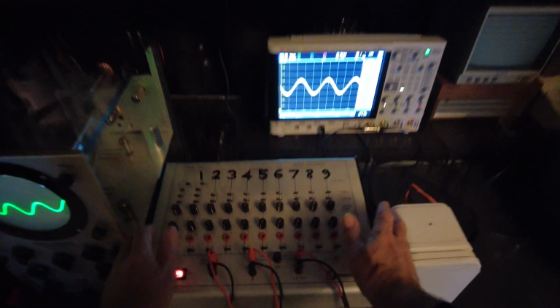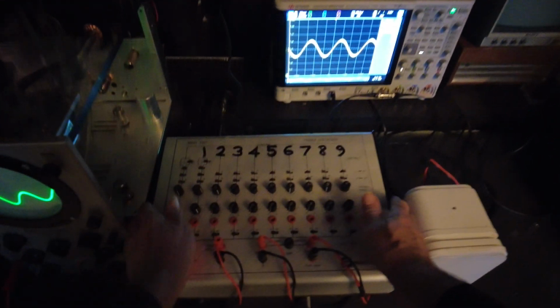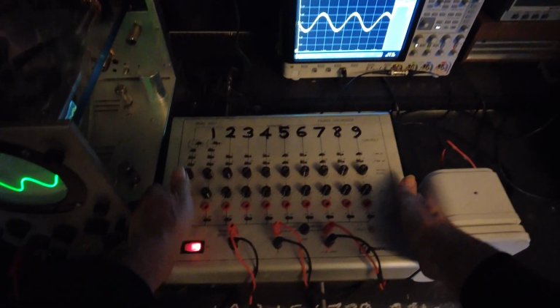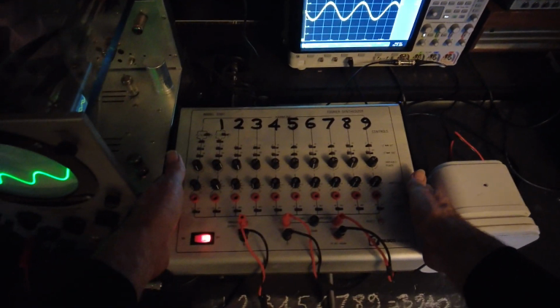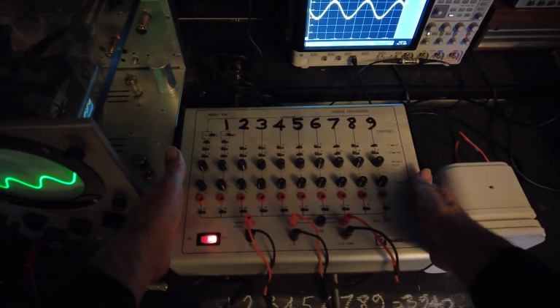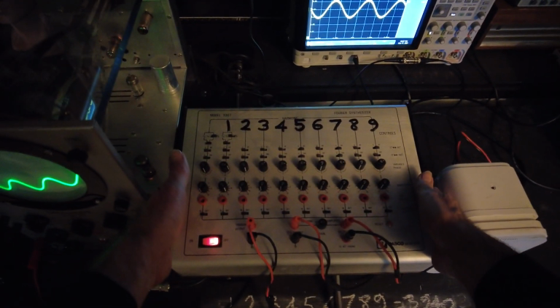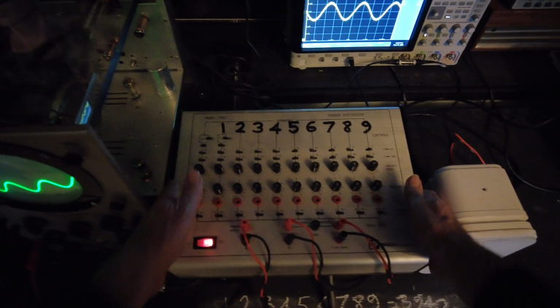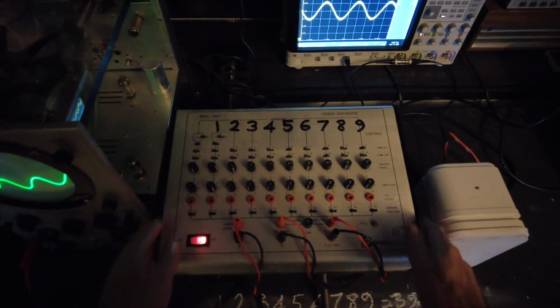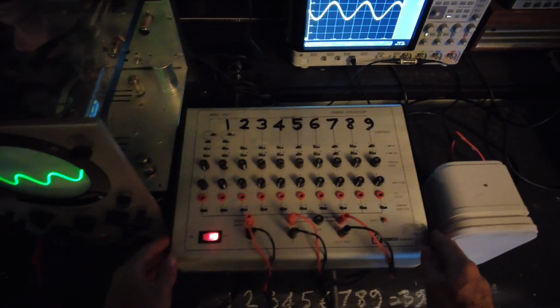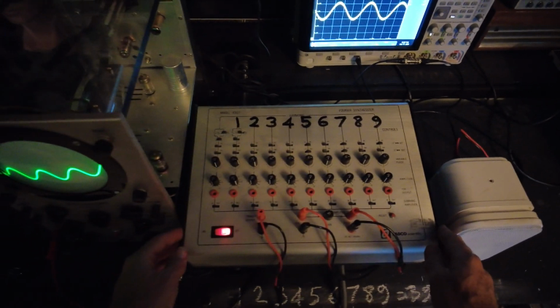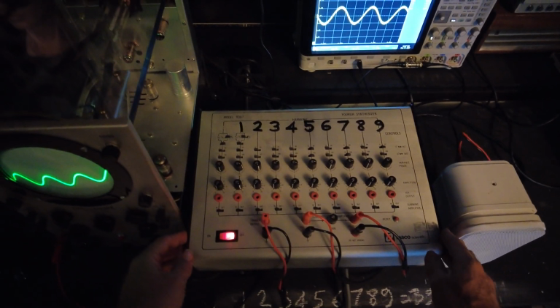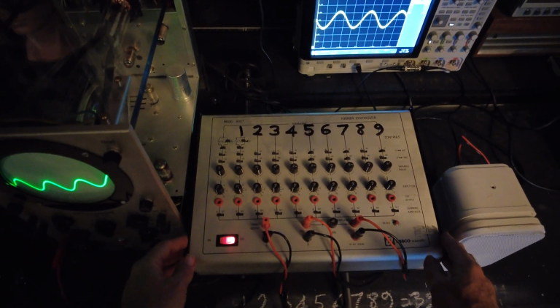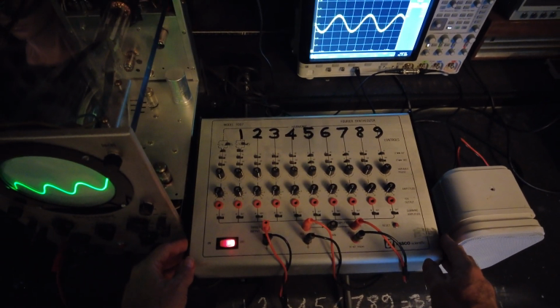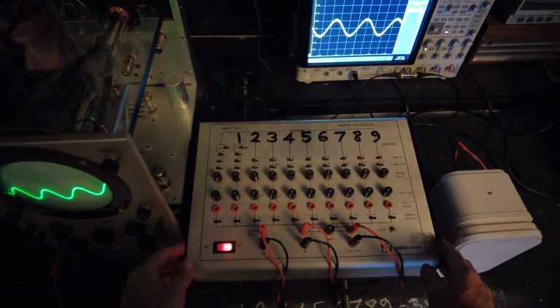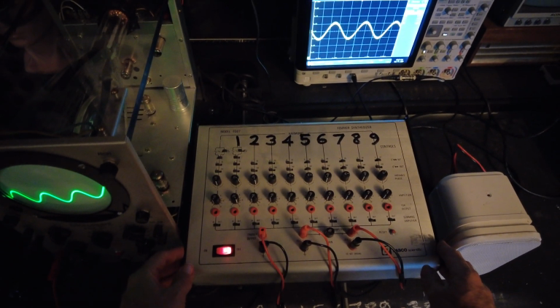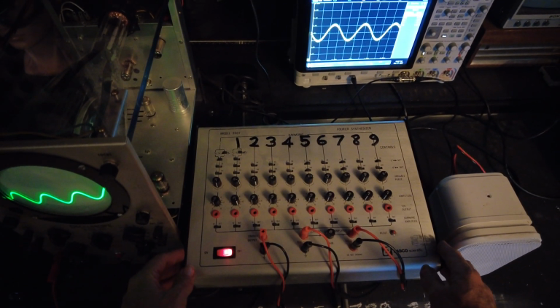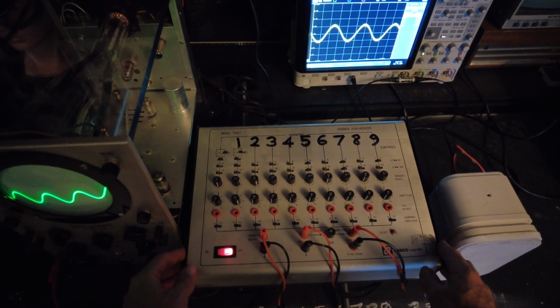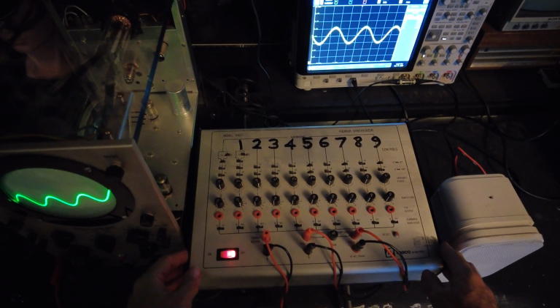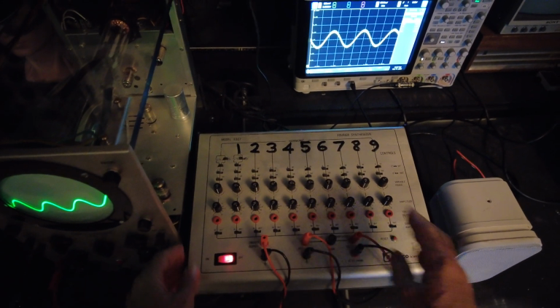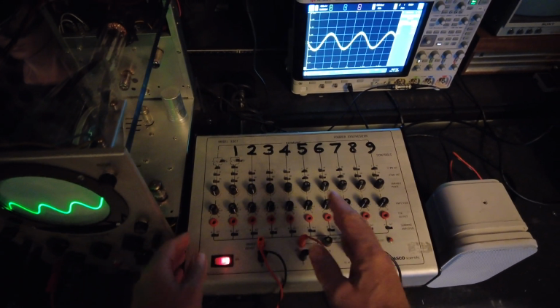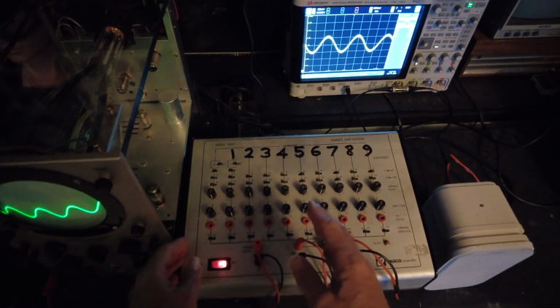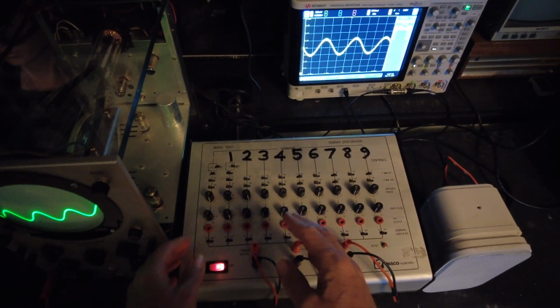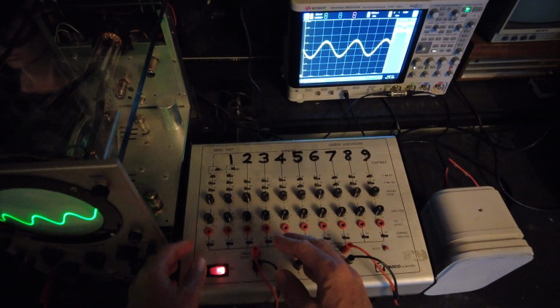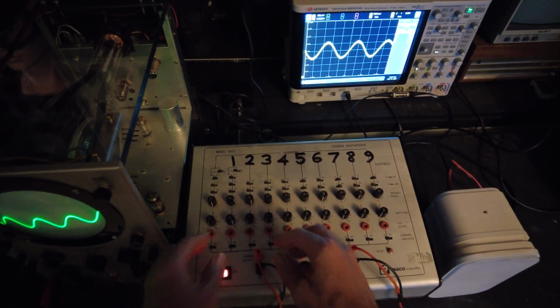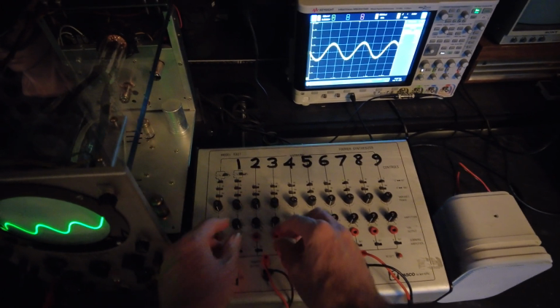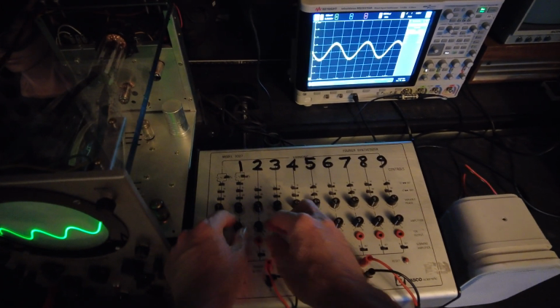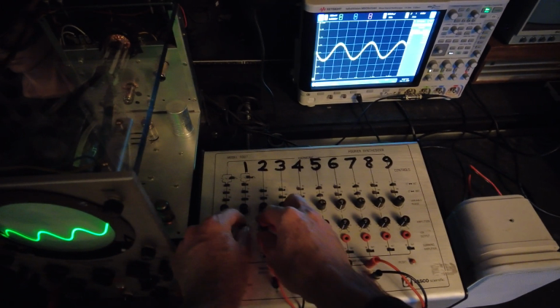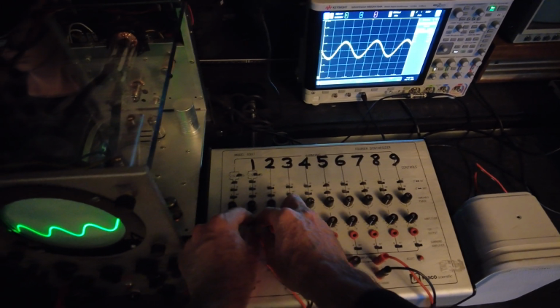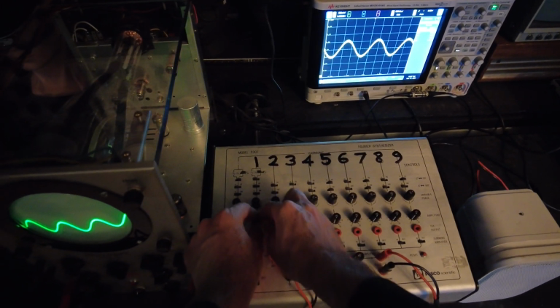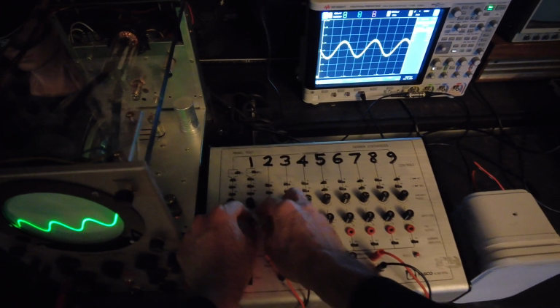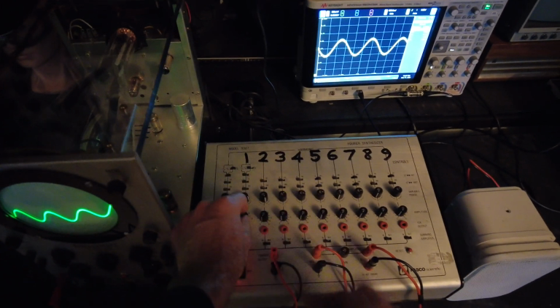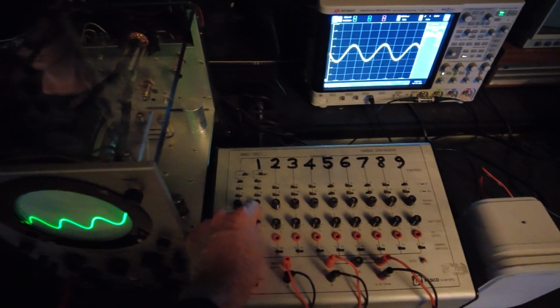One of my favorite things from my childhood is this Pasco Fourier synthesizer. It generates sine waves at integer multiples of the same frequency, and you can adjust the amplitude and phase of each one.